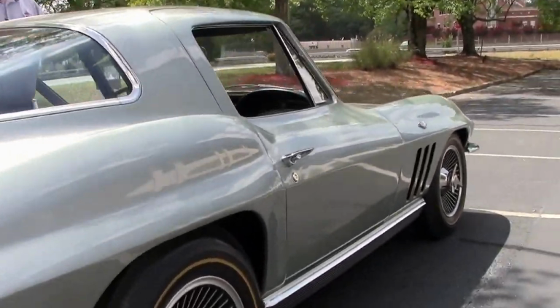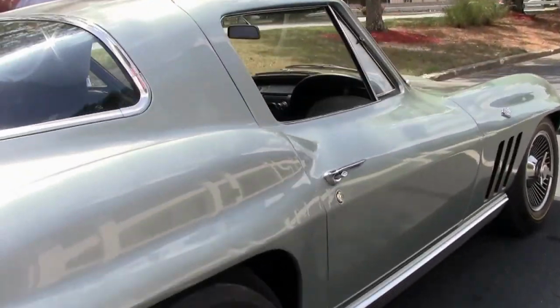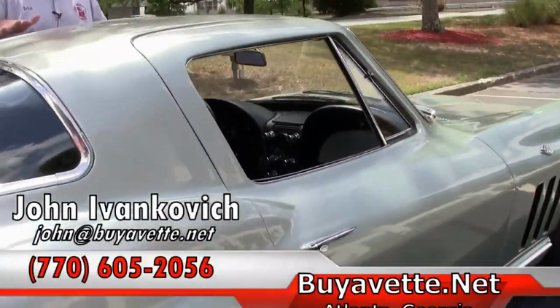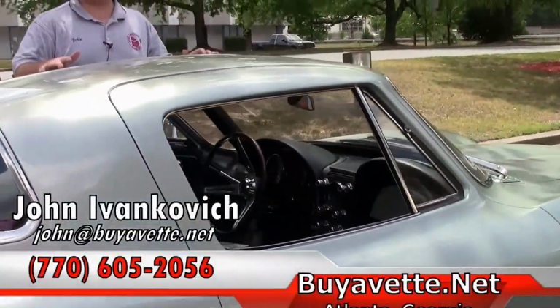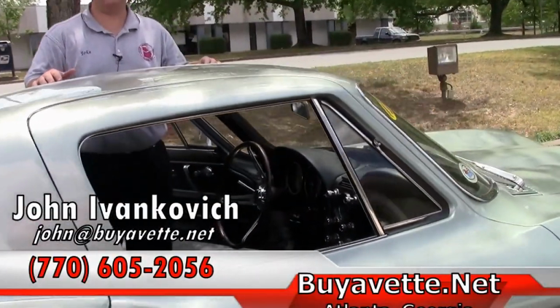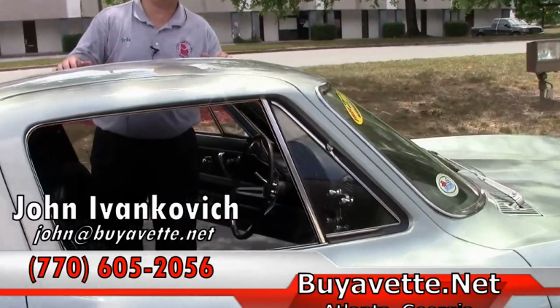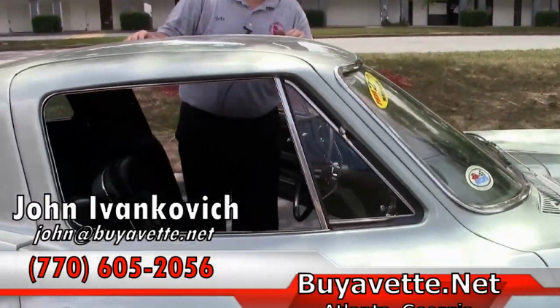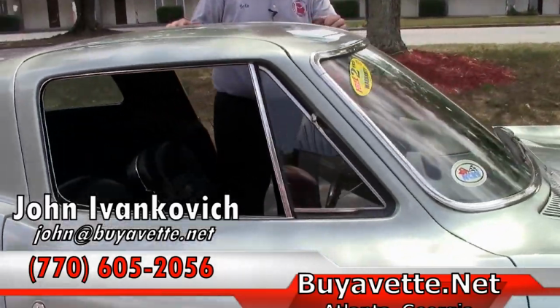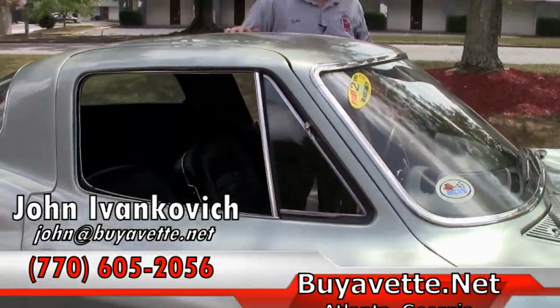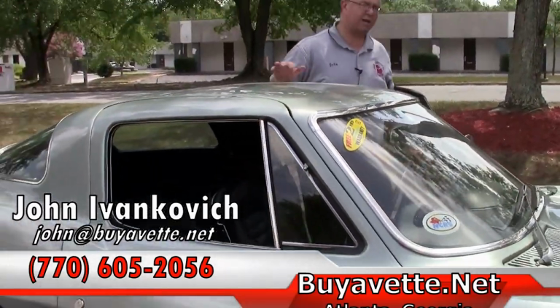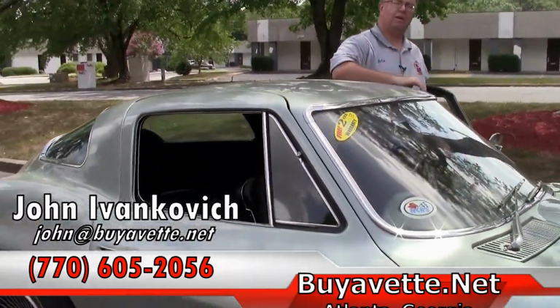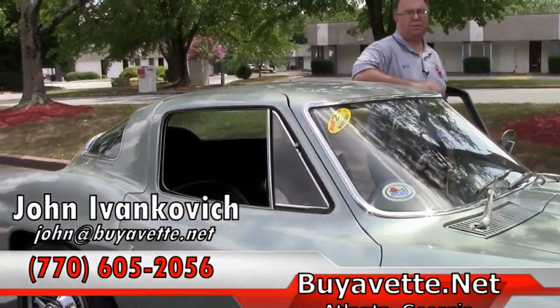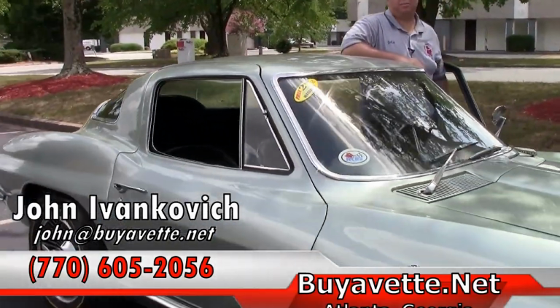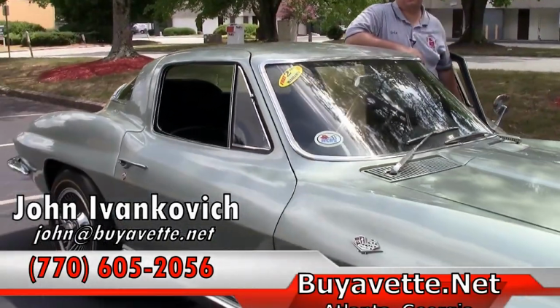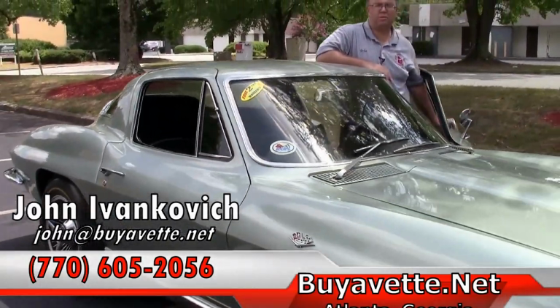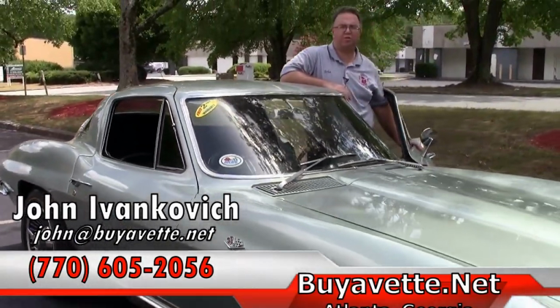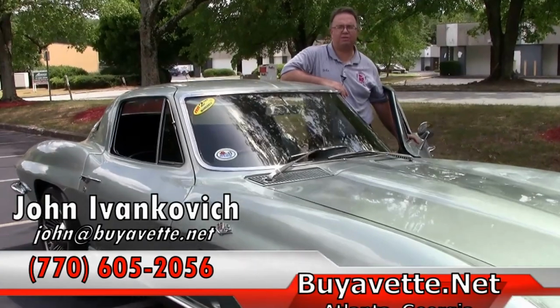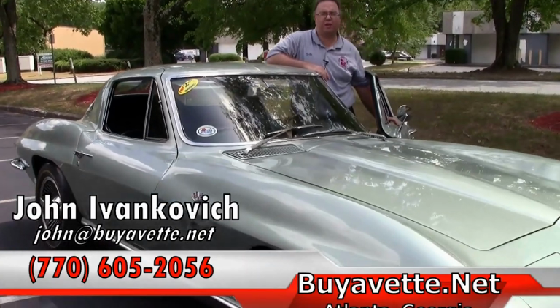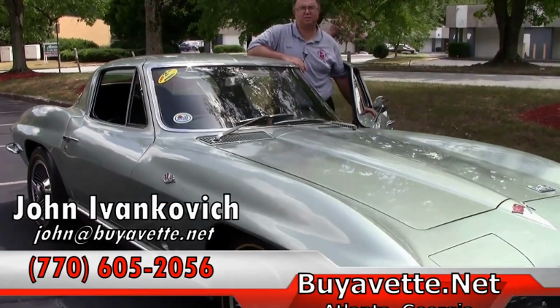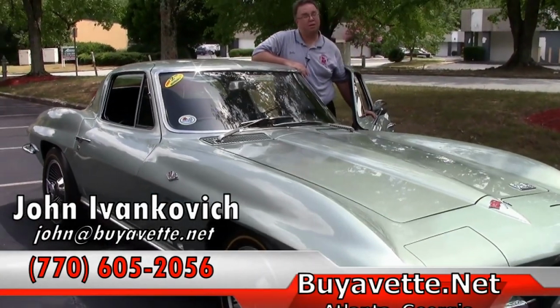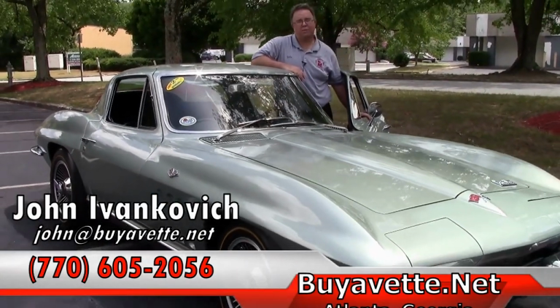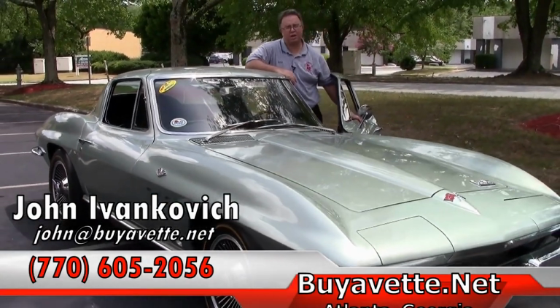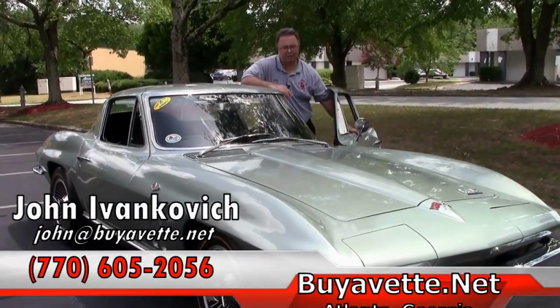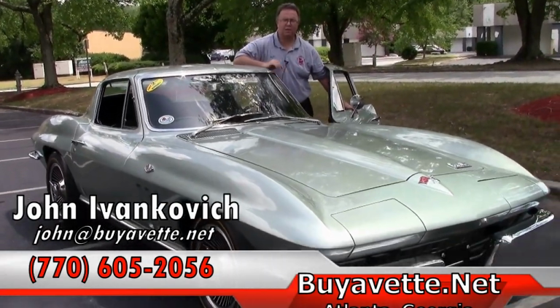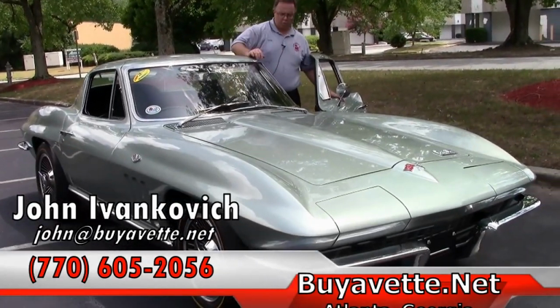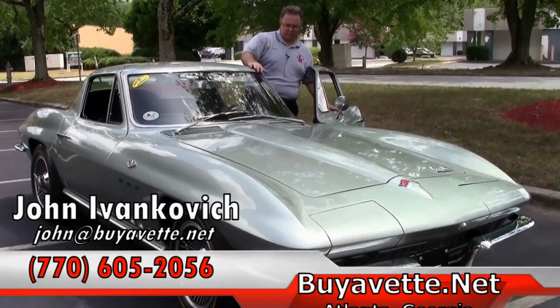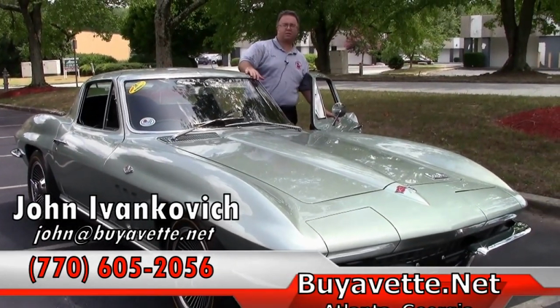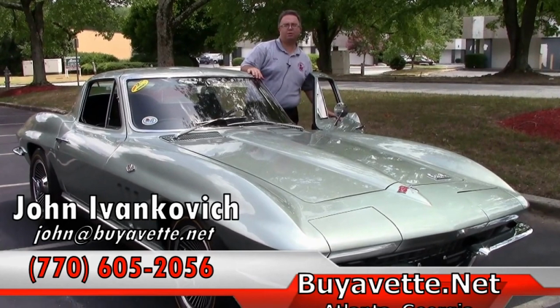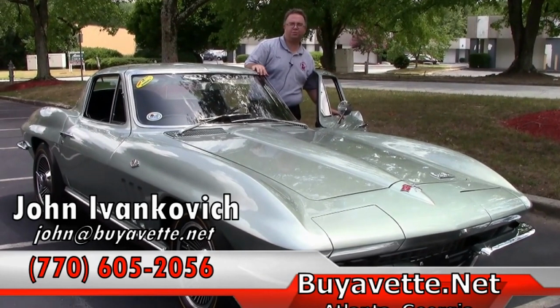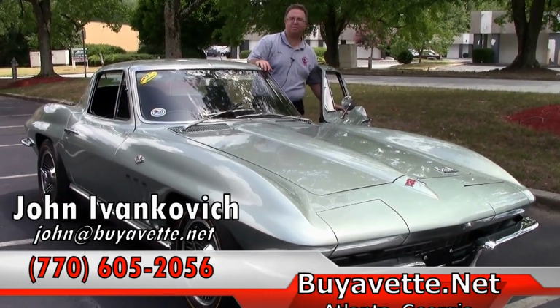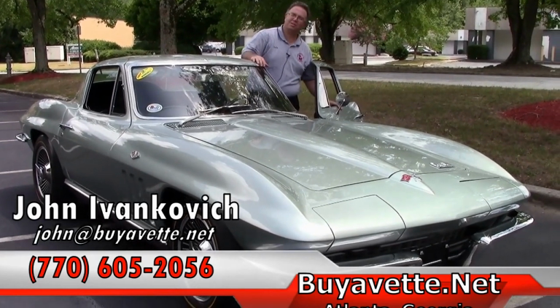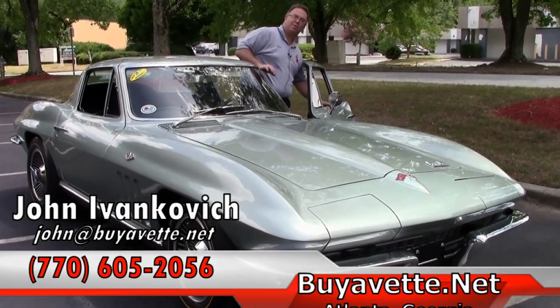Folks, if you'd like to know more about this Corvette, or any of our hundreds of Corvettes we keep in stock, please give me a call at 770-605-2056, or email John at Buy A Vet. Don't forget to subscribe to our YouTube channel — we'll see you all on the road.